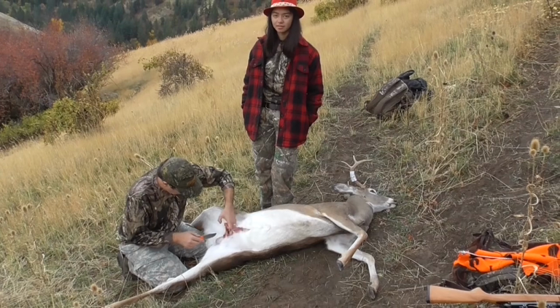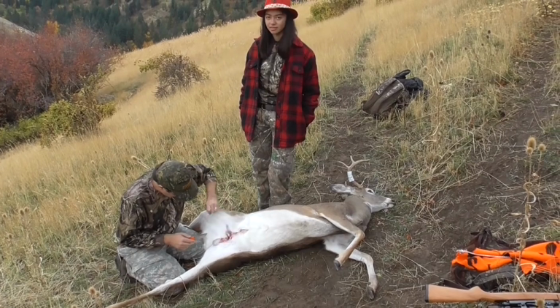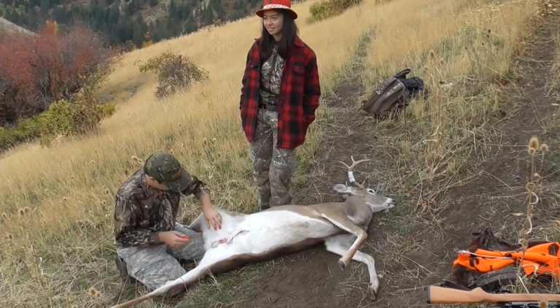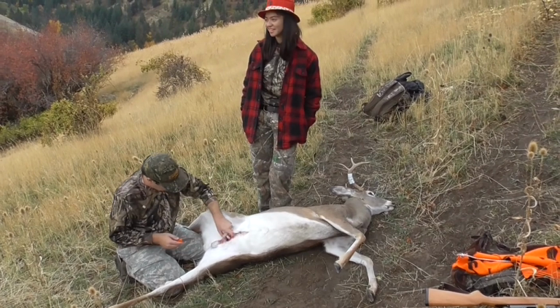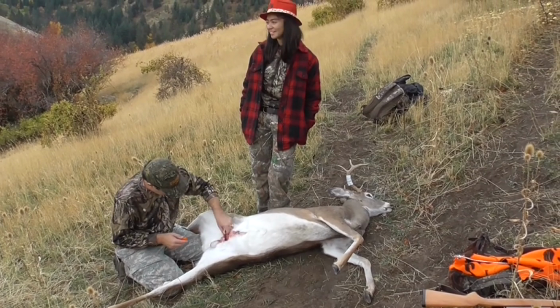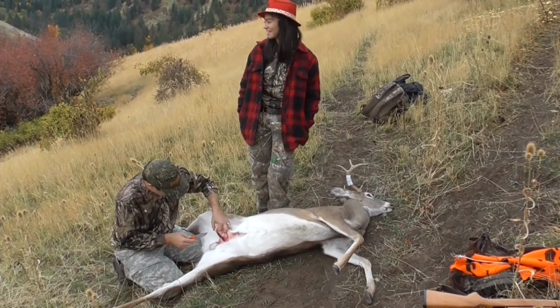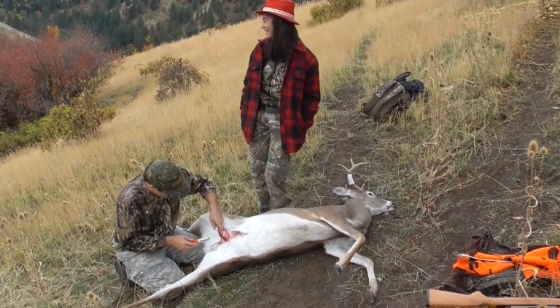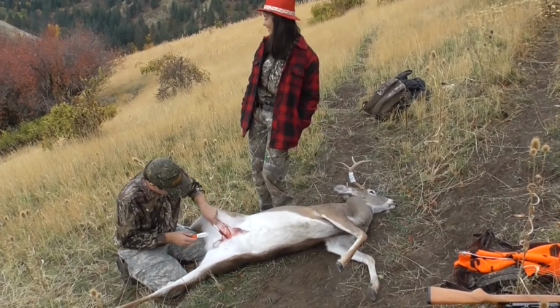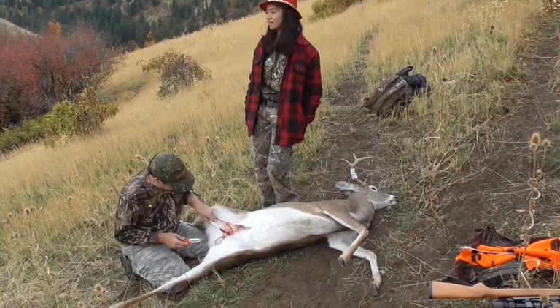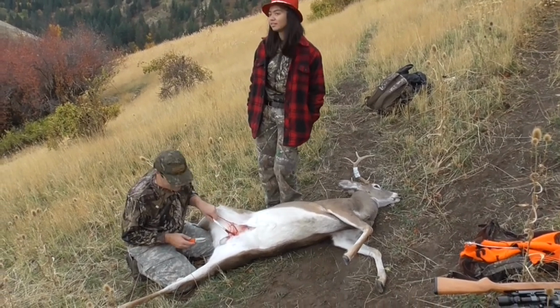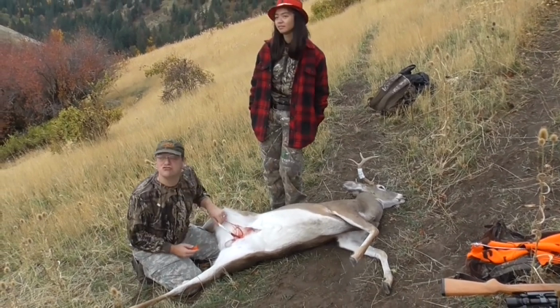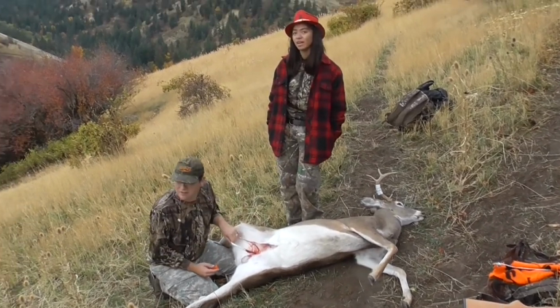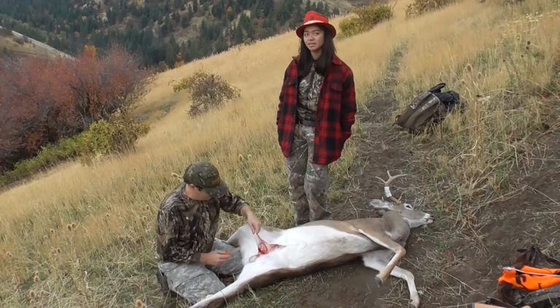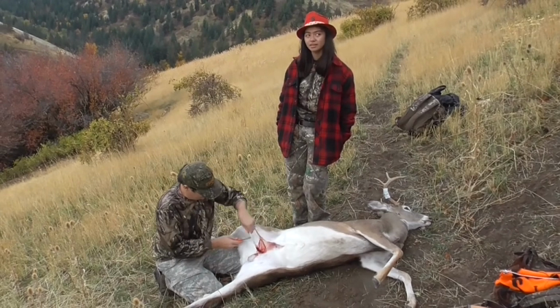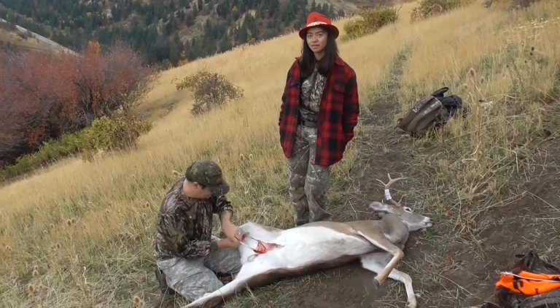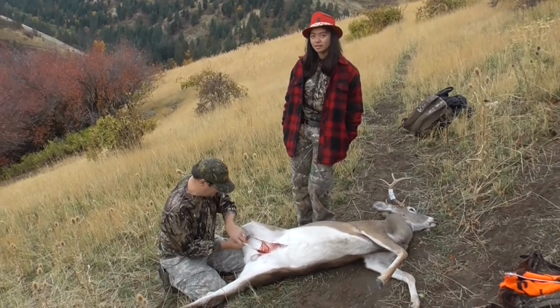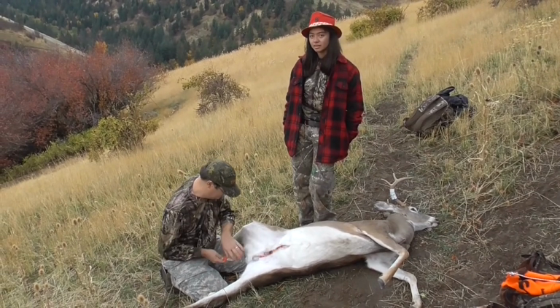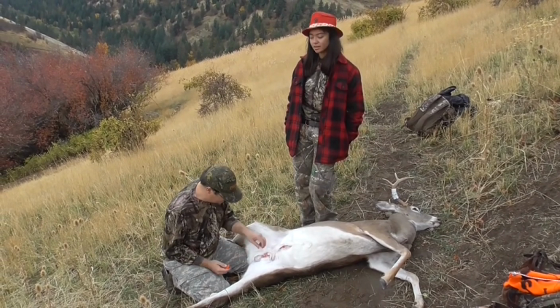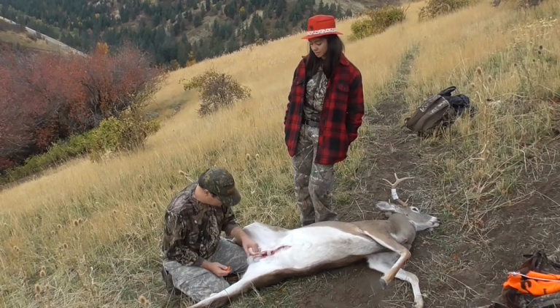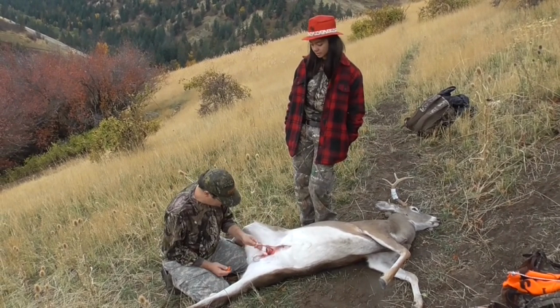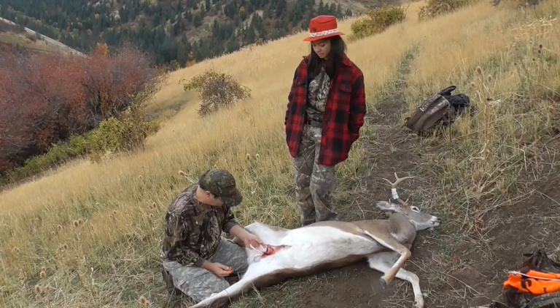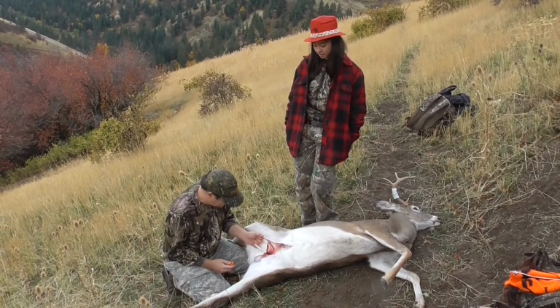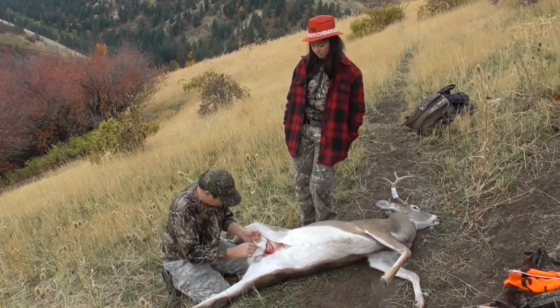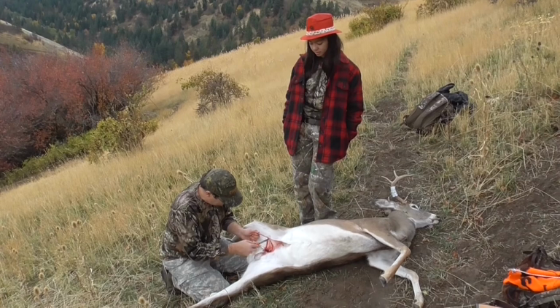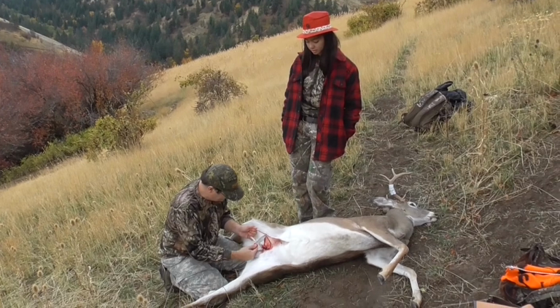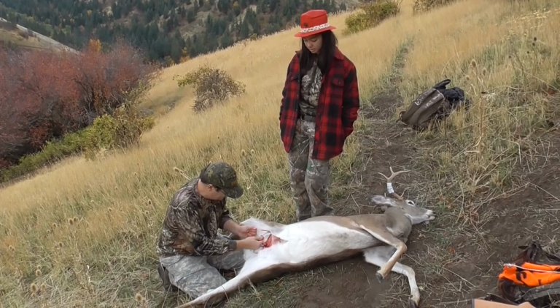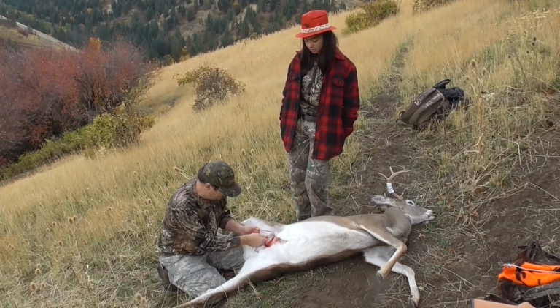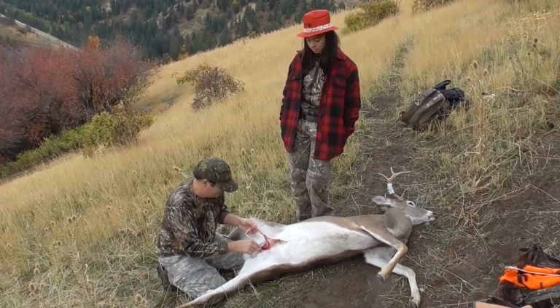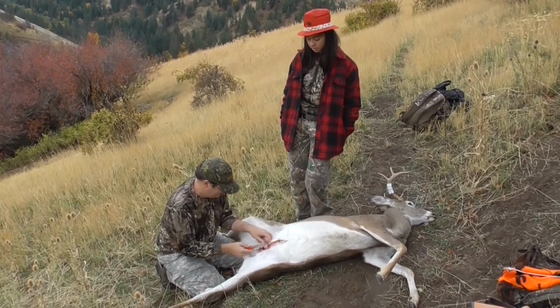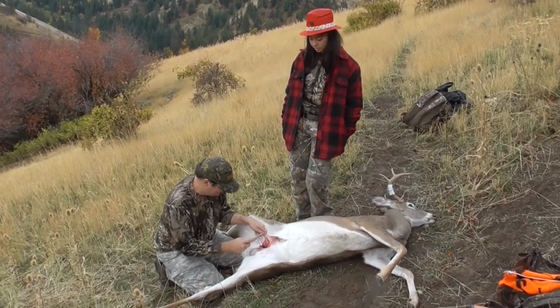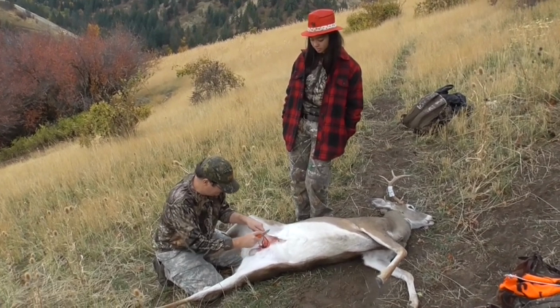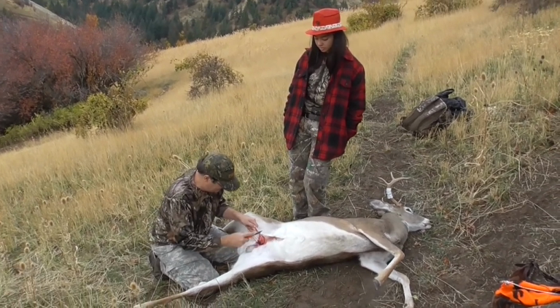I heard a buck snorting down there — there might be another one. Arby, get your gun ready. We heard some snorting down in that spot, that's why we were kind of reluctant to leave, but wanted to go see where we're at.